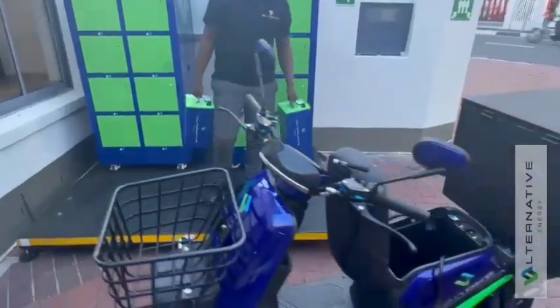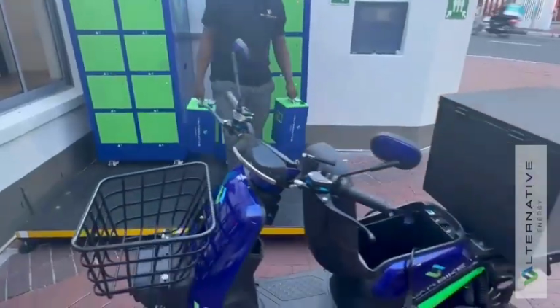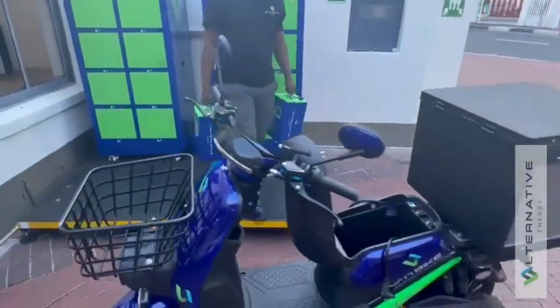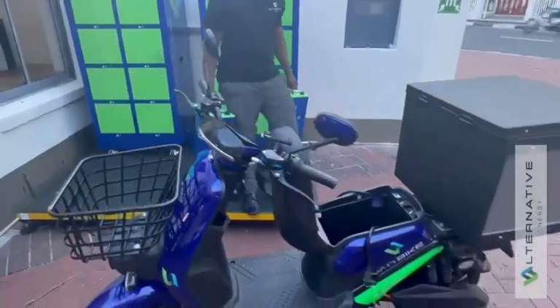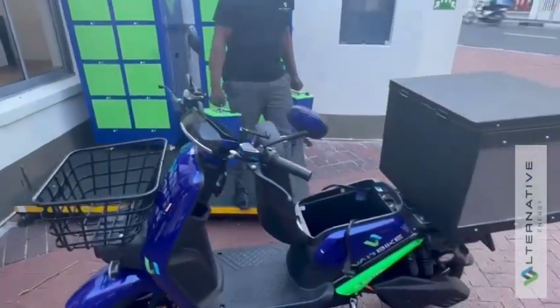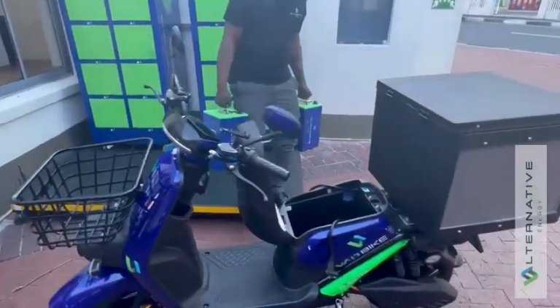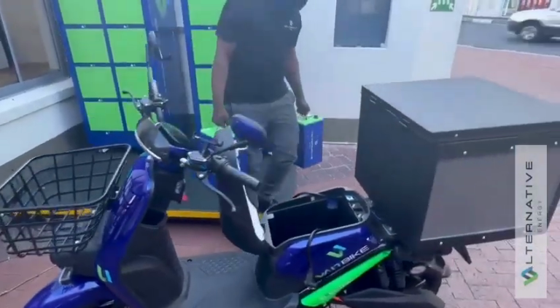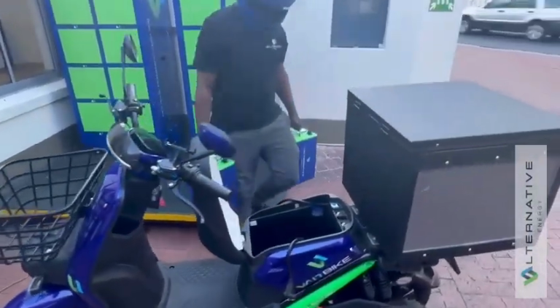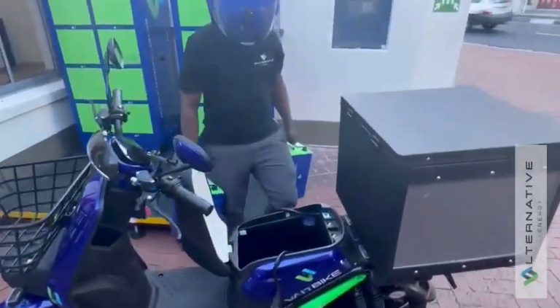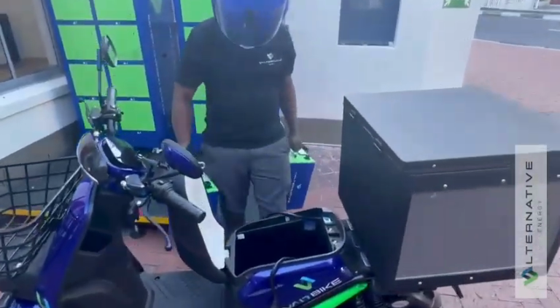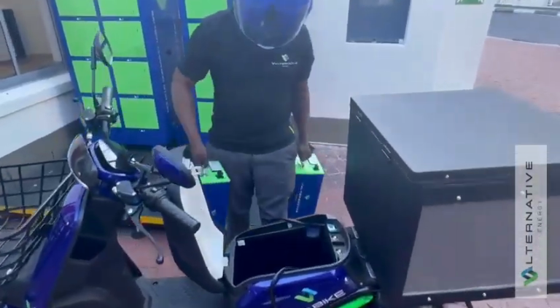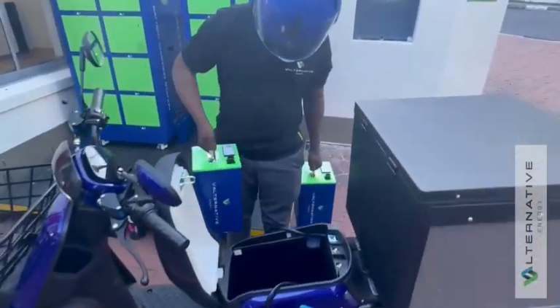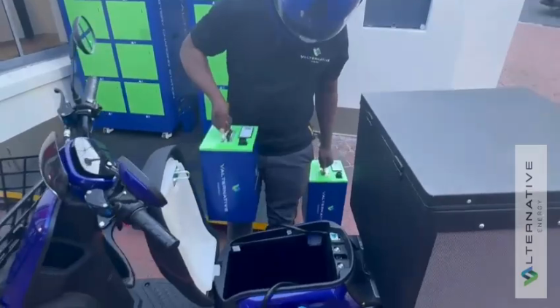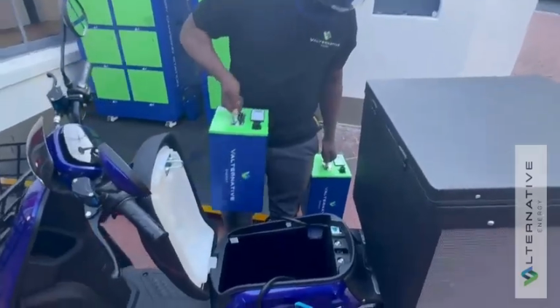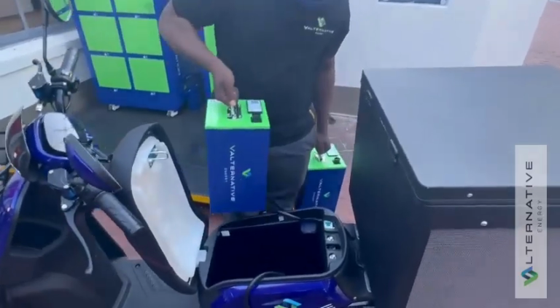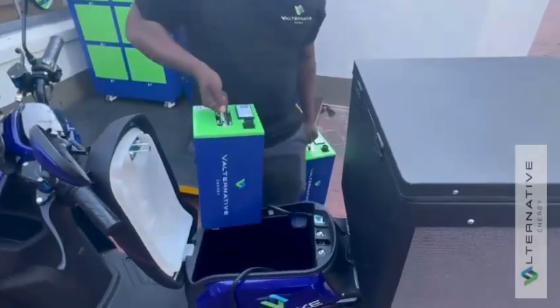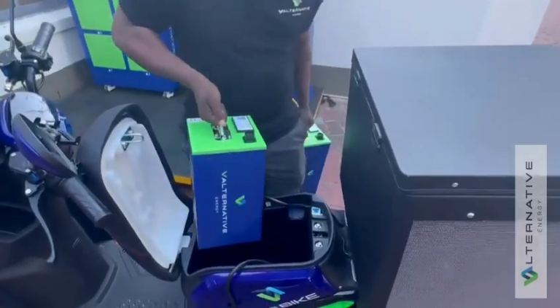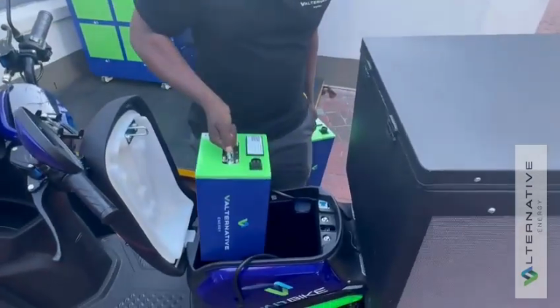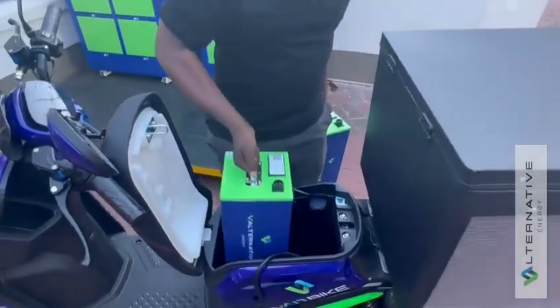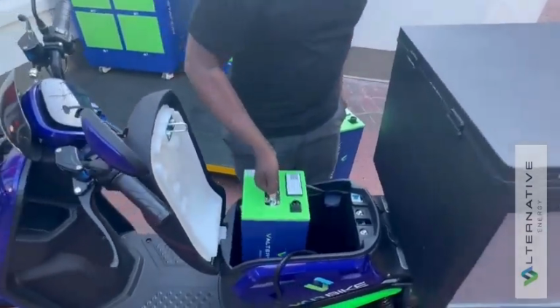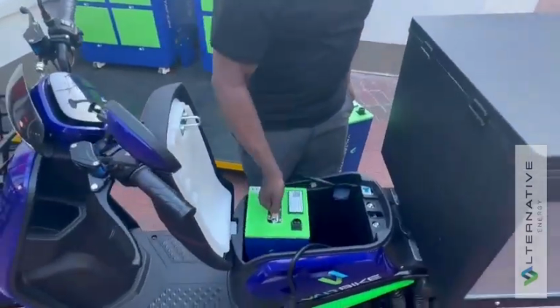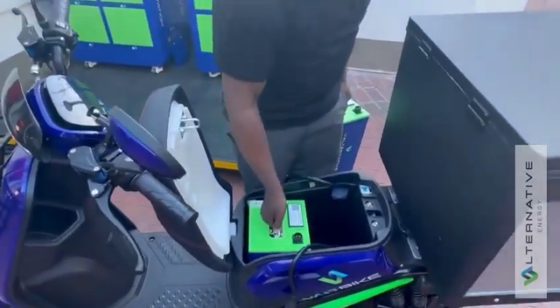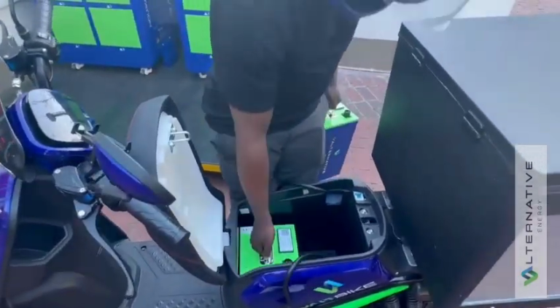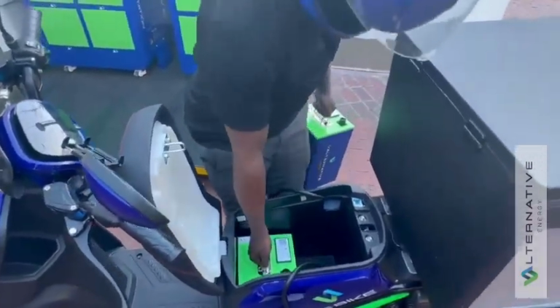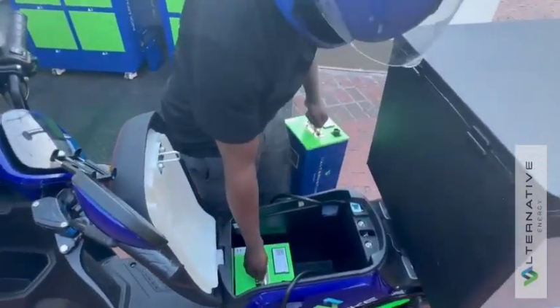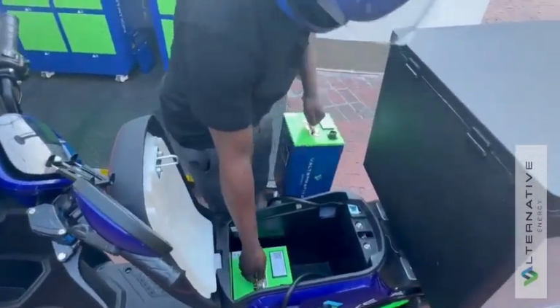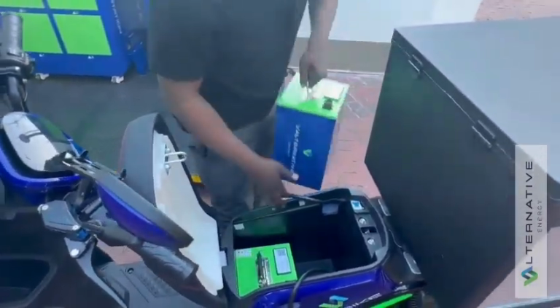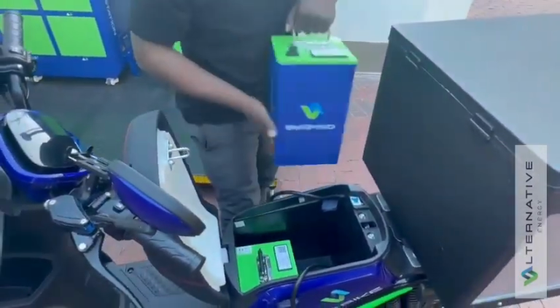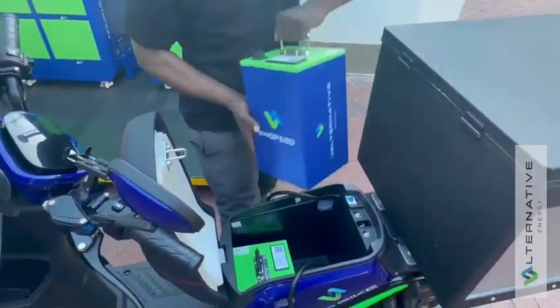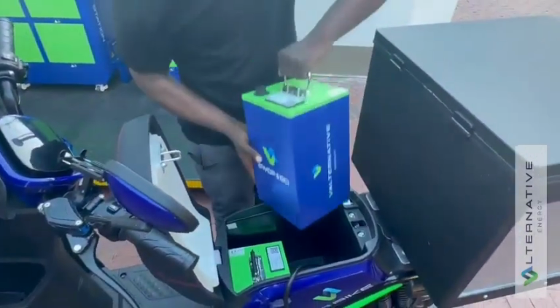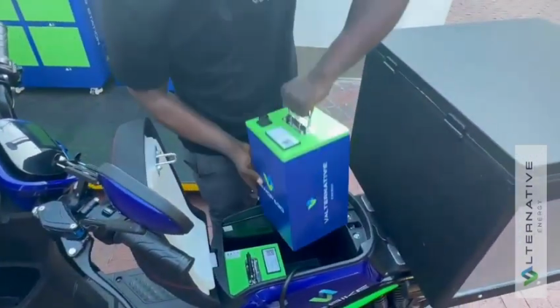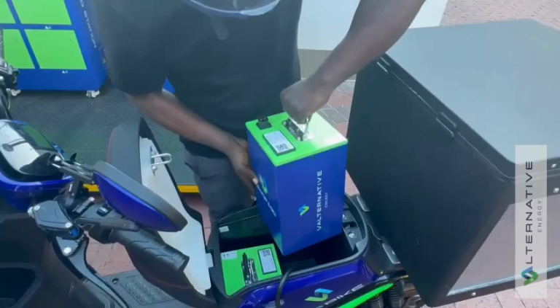The rider returns to his bike, inserts the full batteries and in less than 60 seconds, he is back on his way.